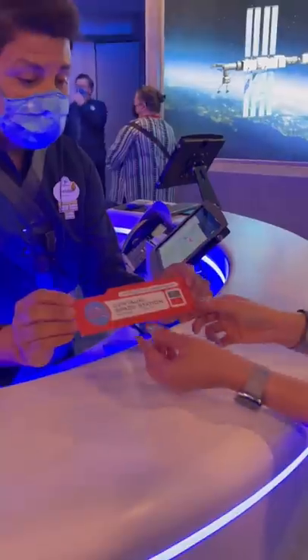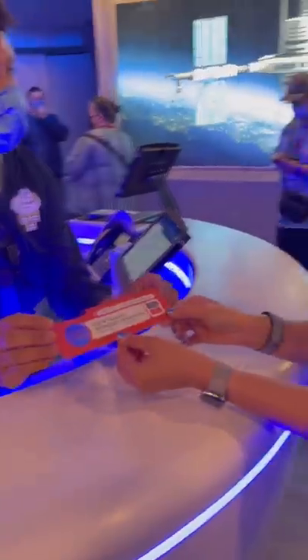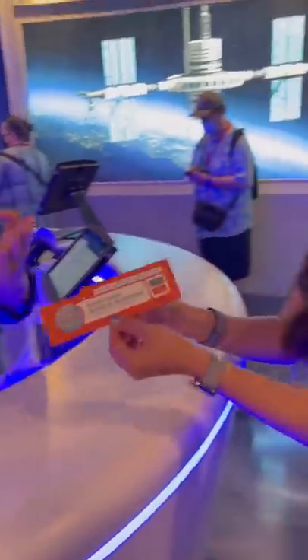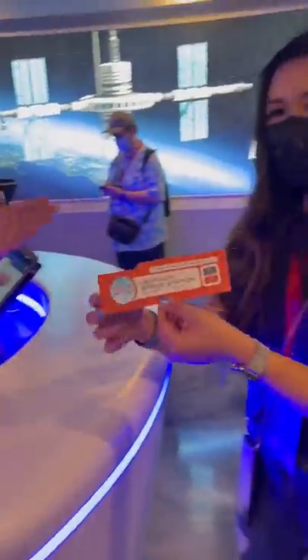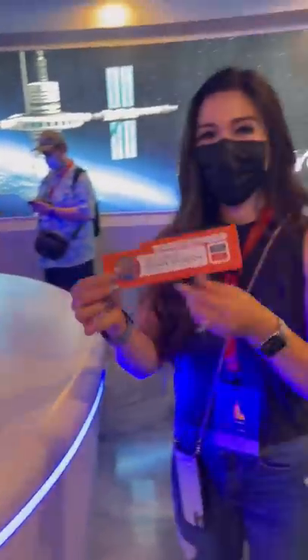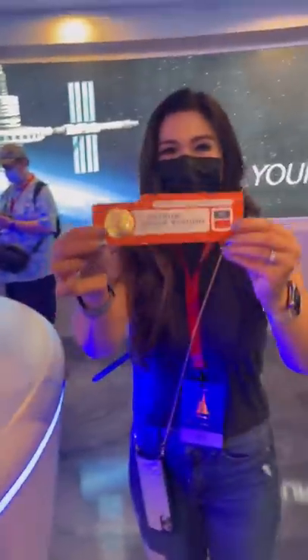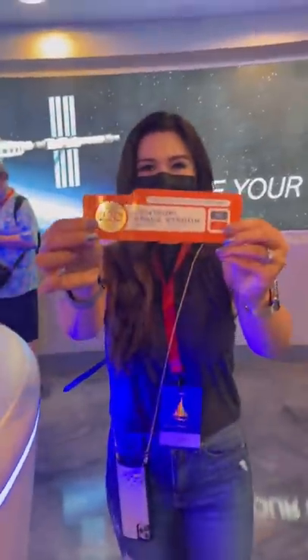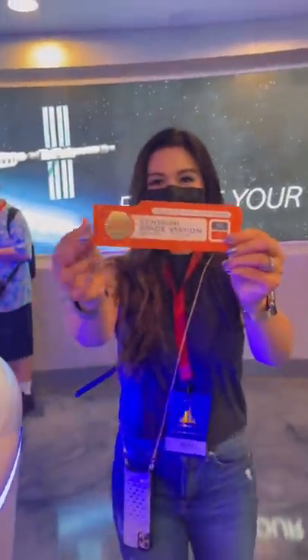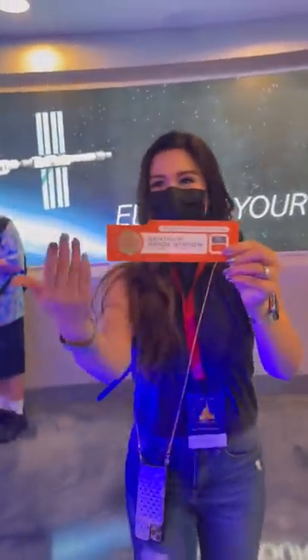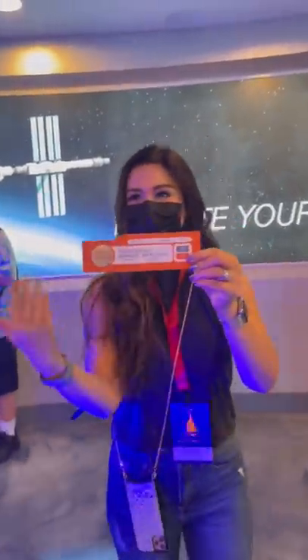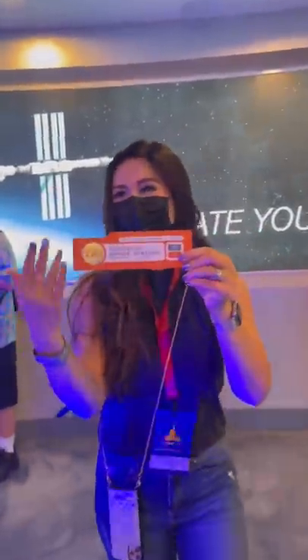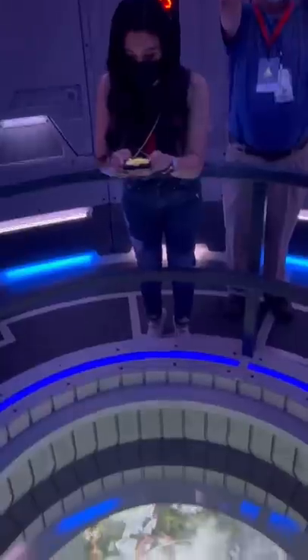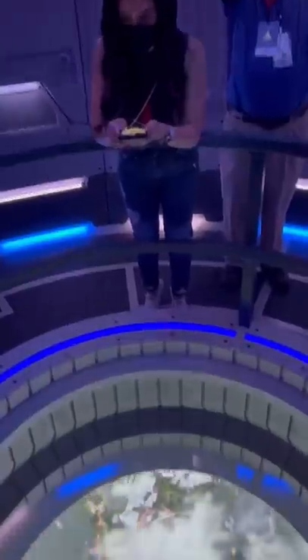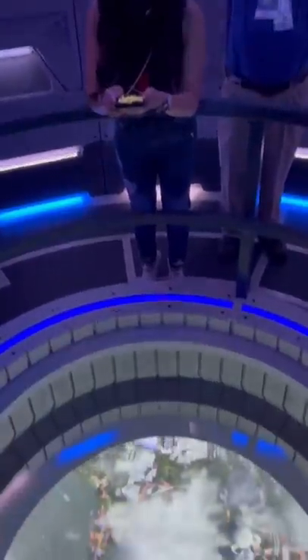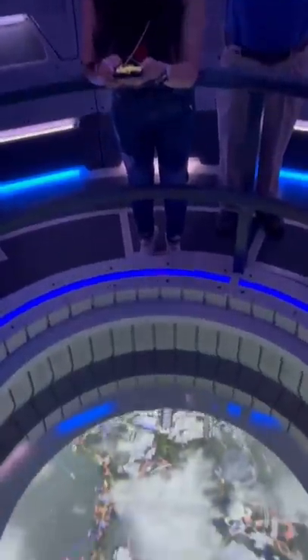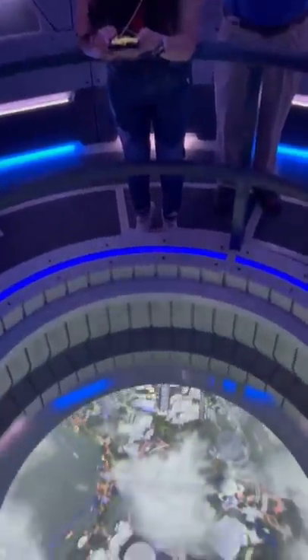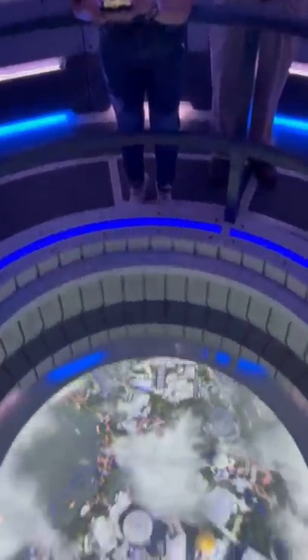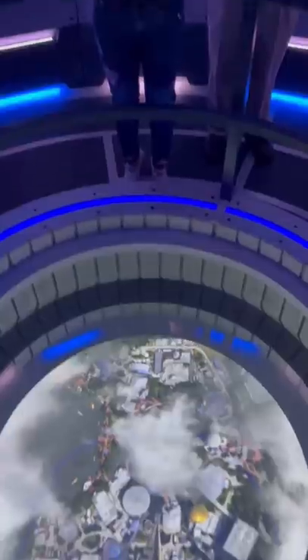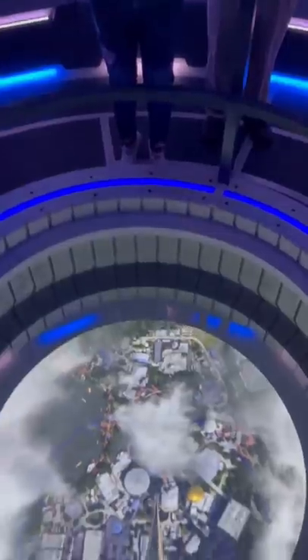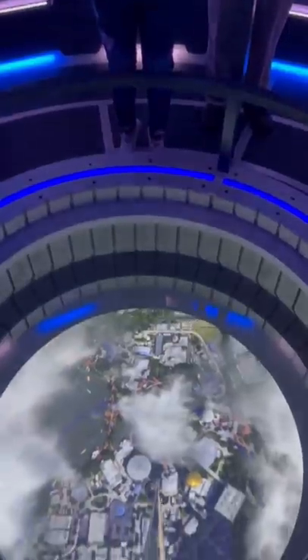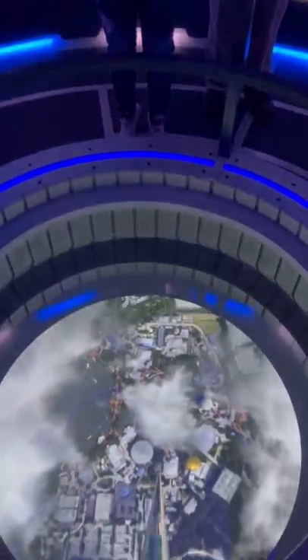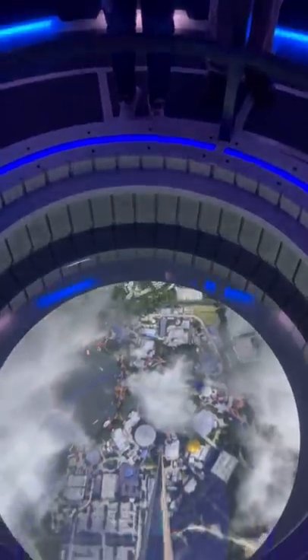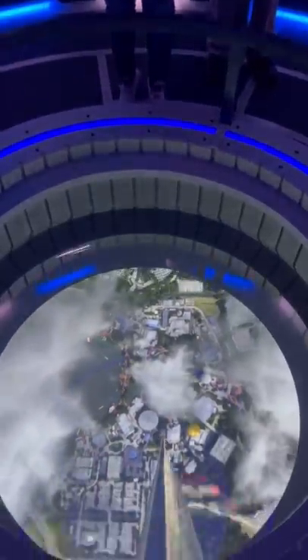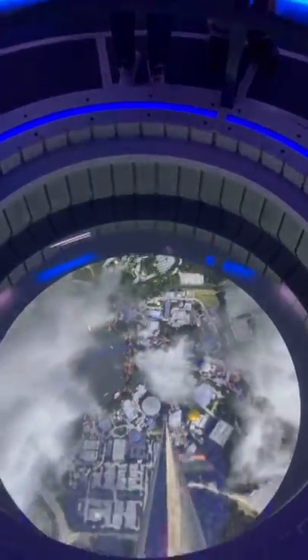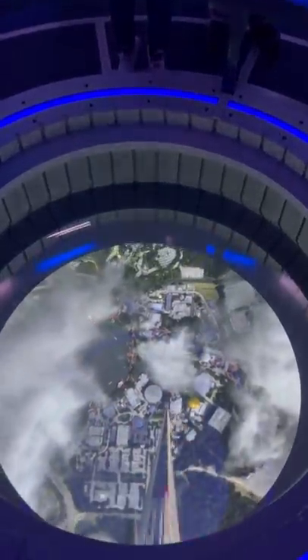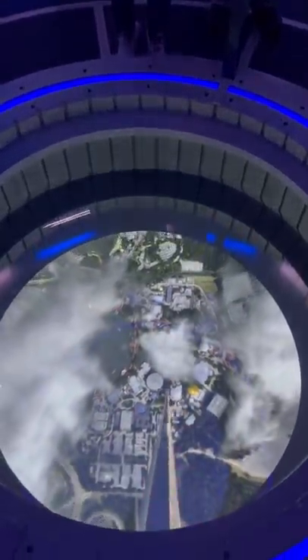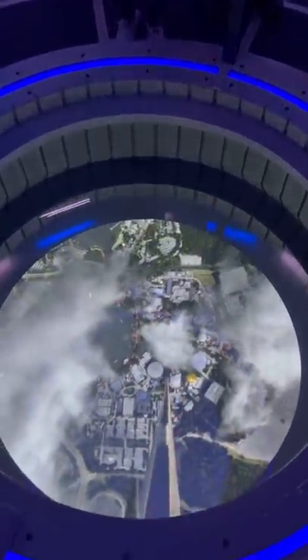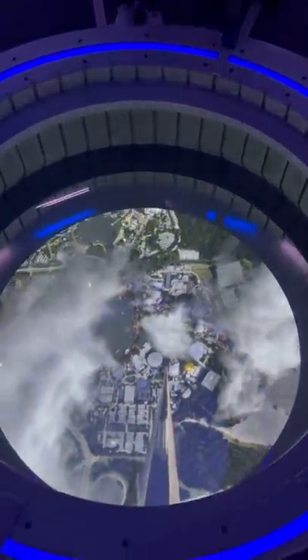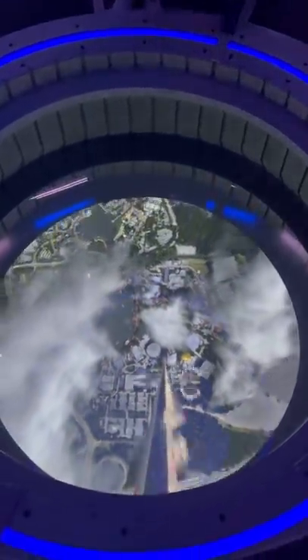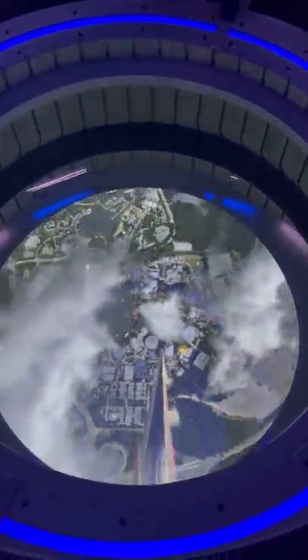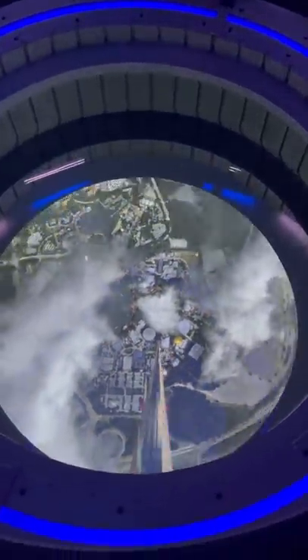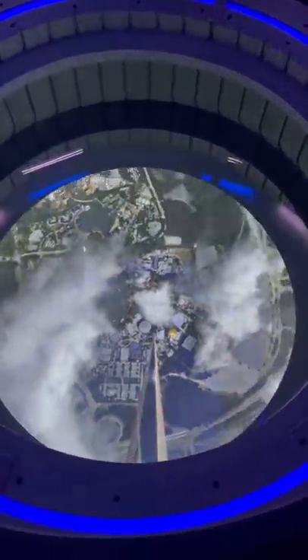Today I'm having lunch in space with my boarding pass. I'm being transported 220 miles above Disney World's EPCOT to their new restaurant, Space 220.